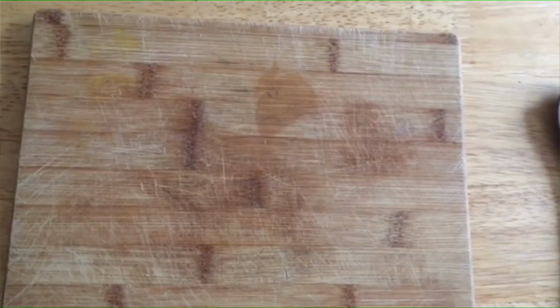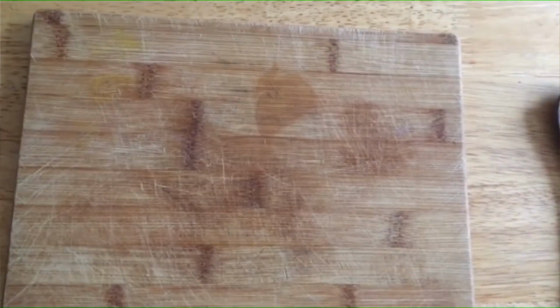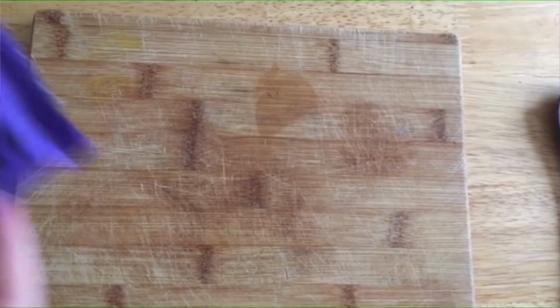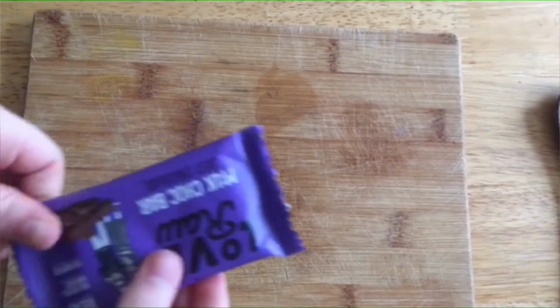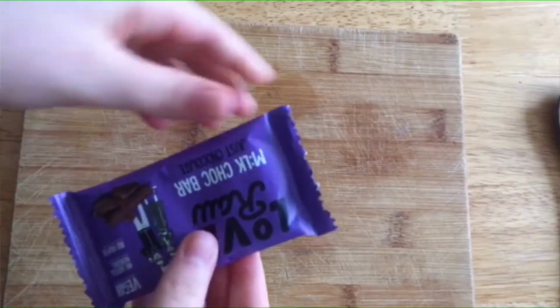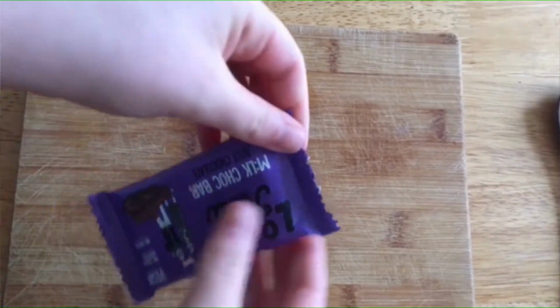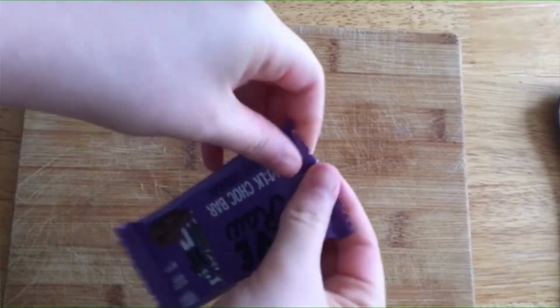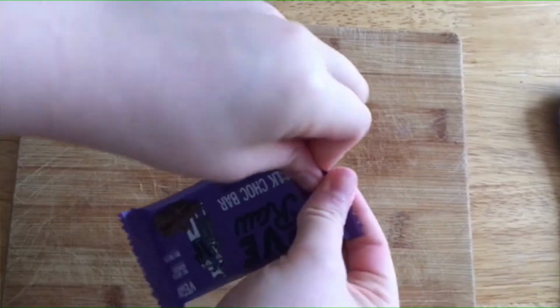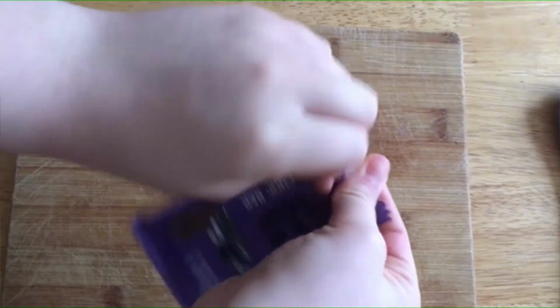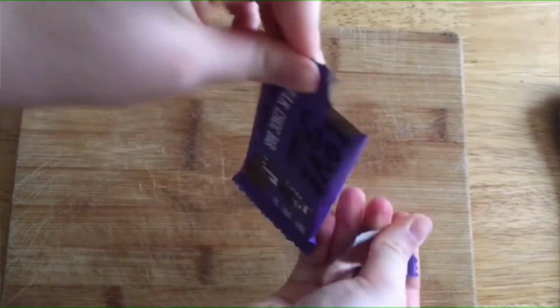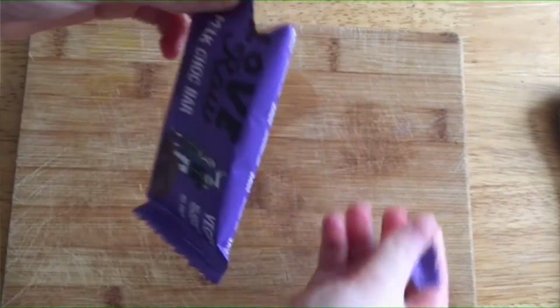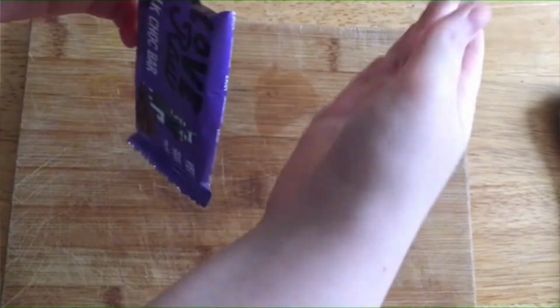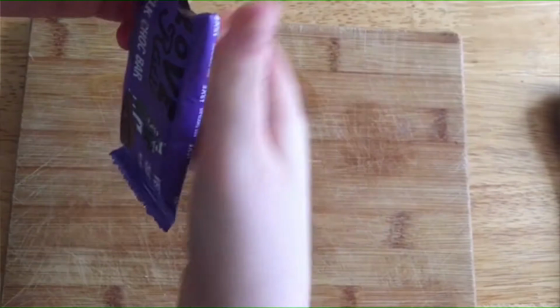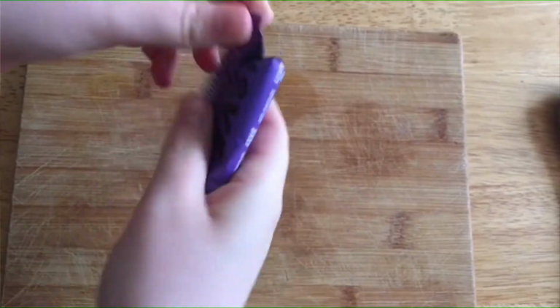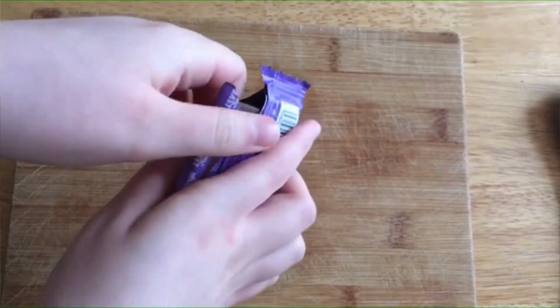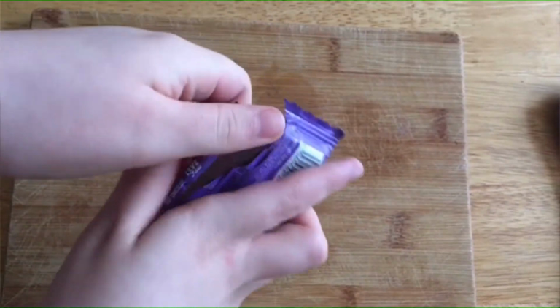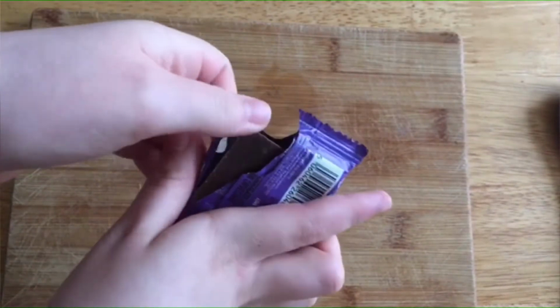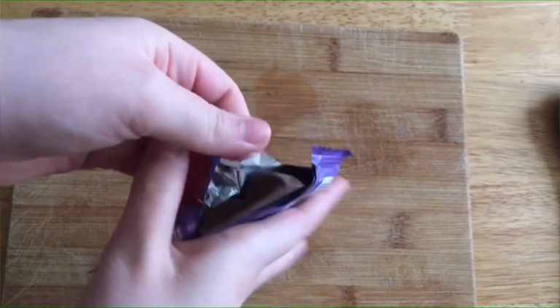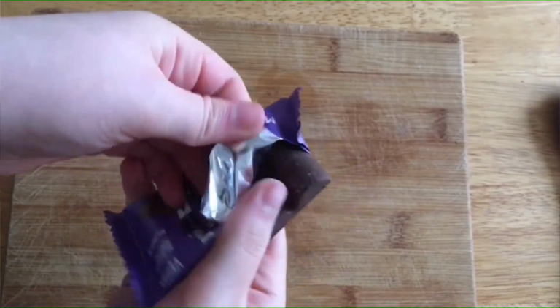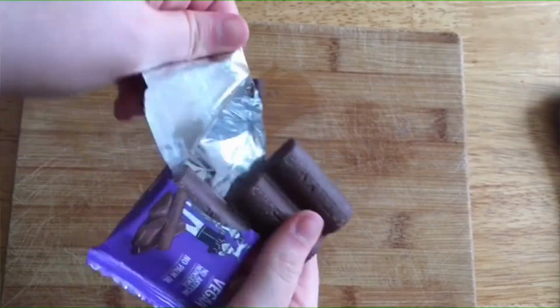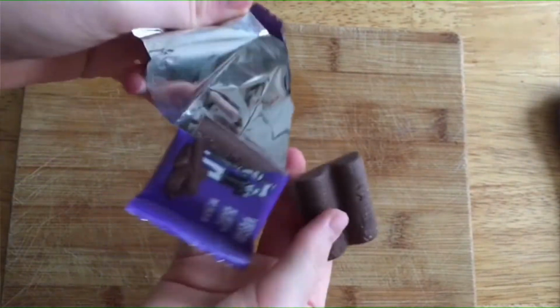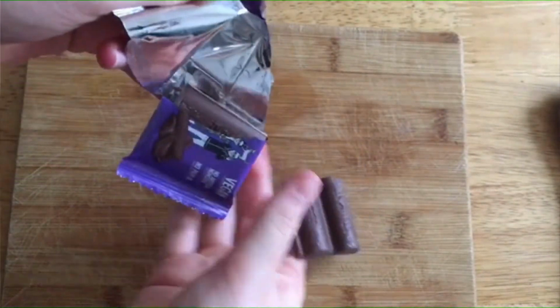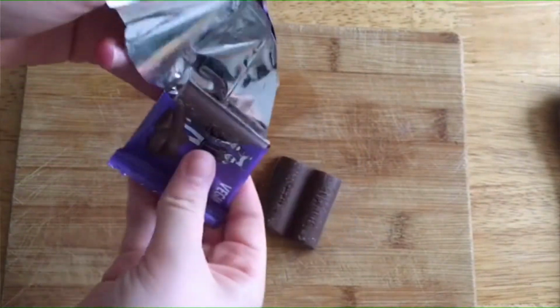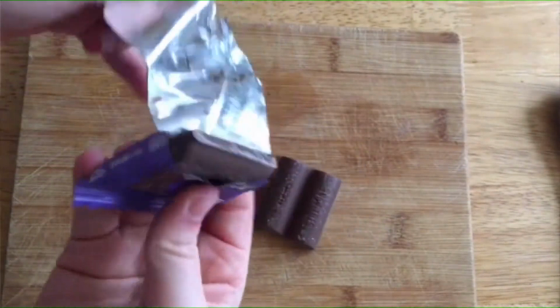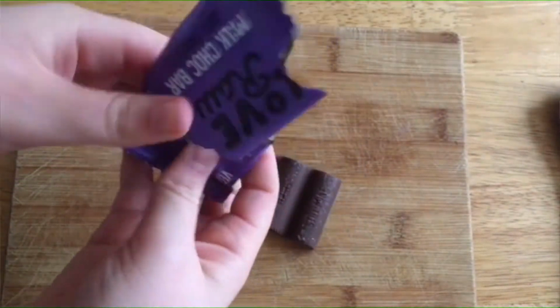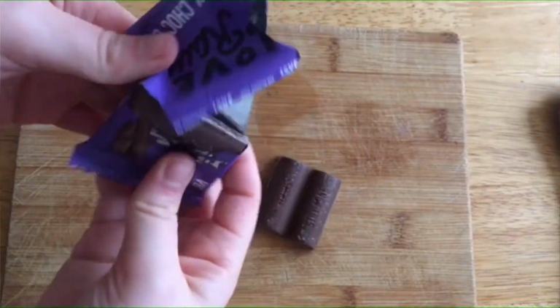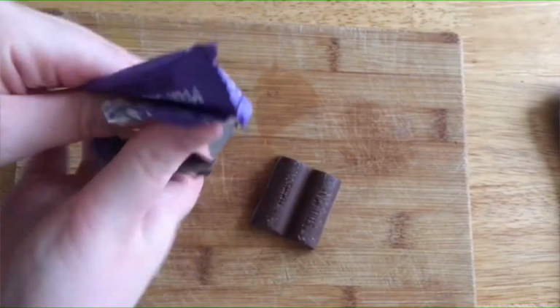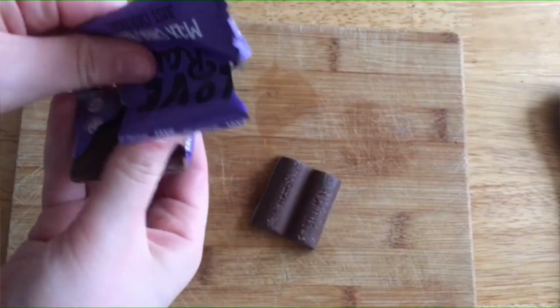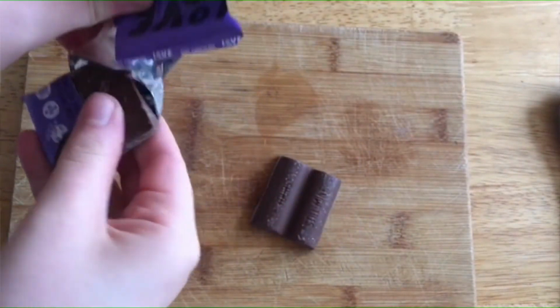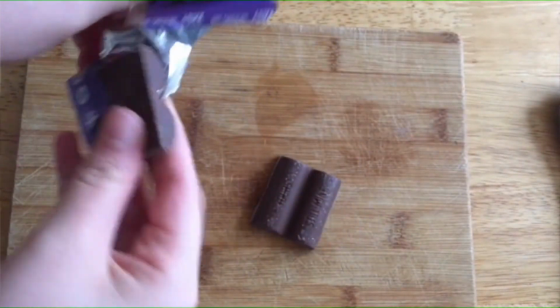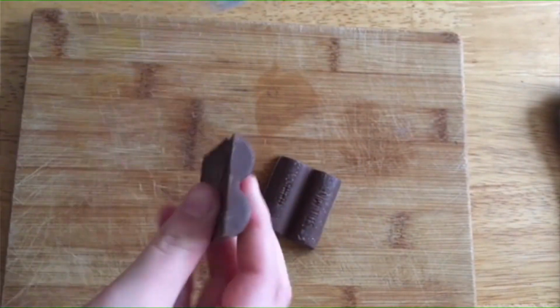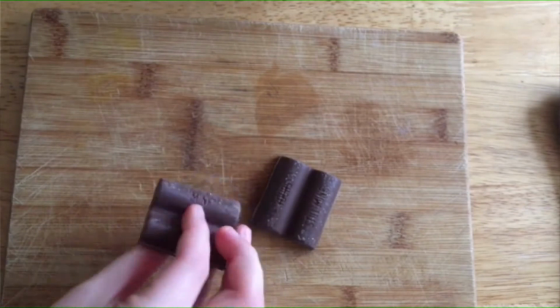Then if you don't have any vegan chocolate chips, just get some chocolate — this is just vegan chocolate — and then just chop it up into small bits so it's like chocolate chips.